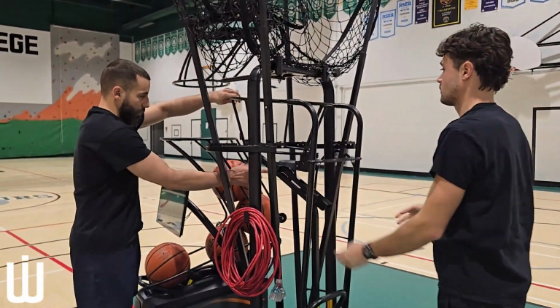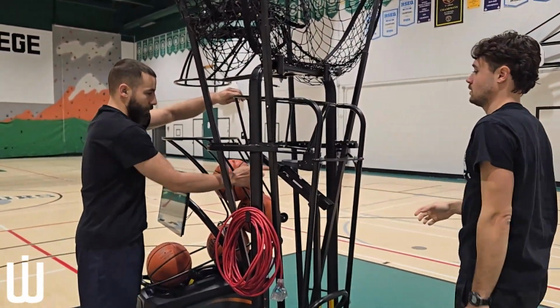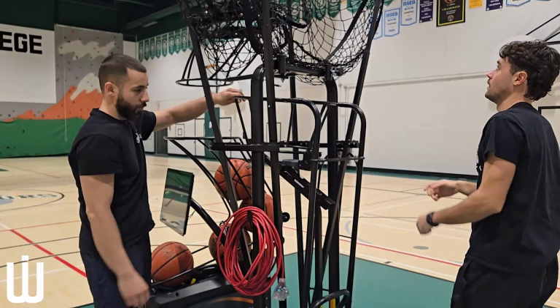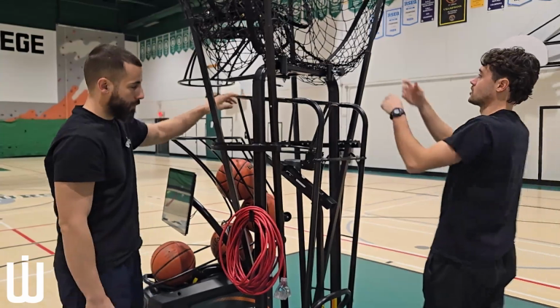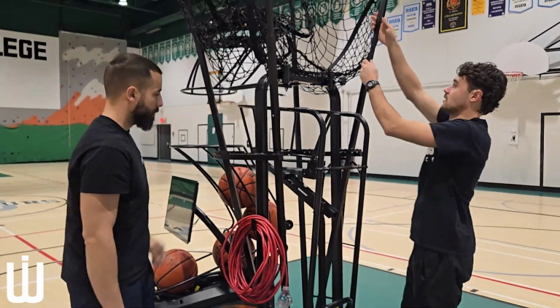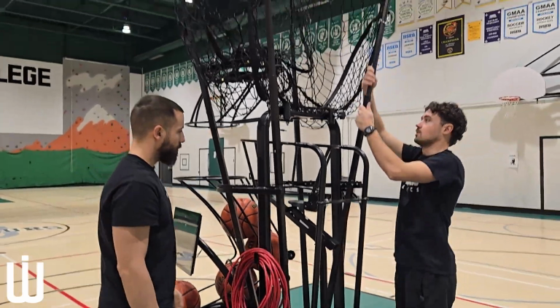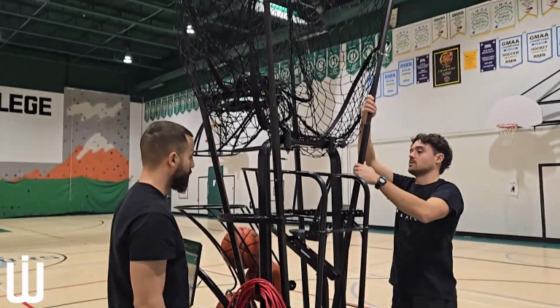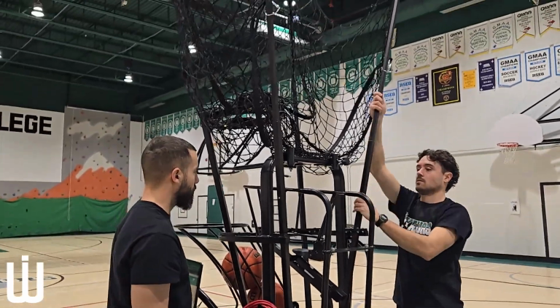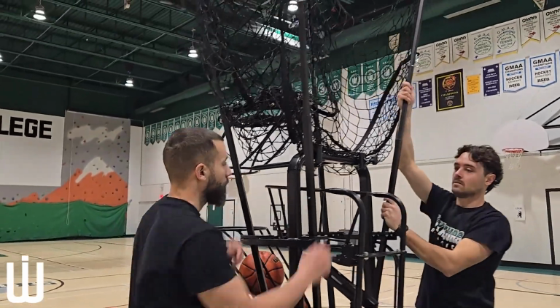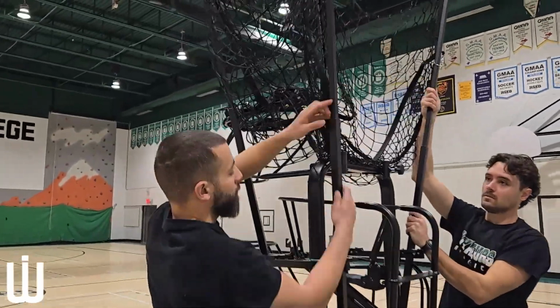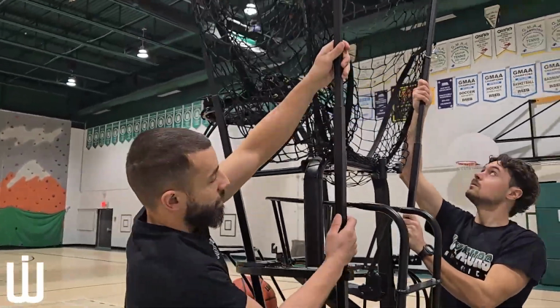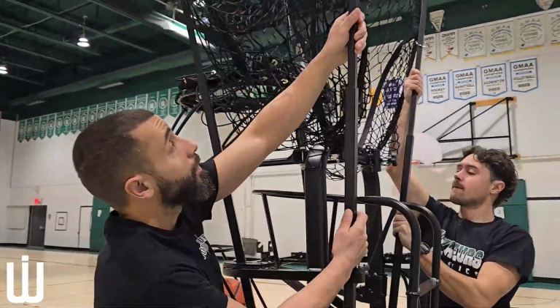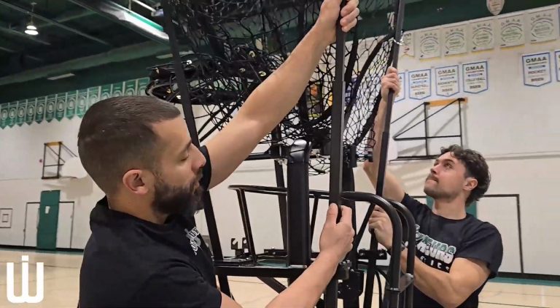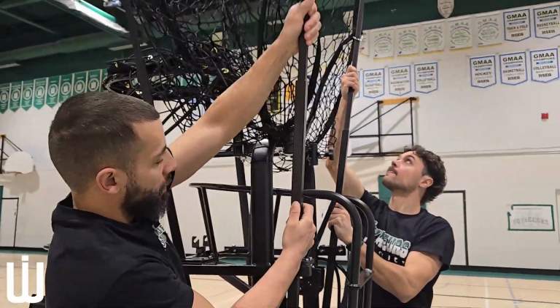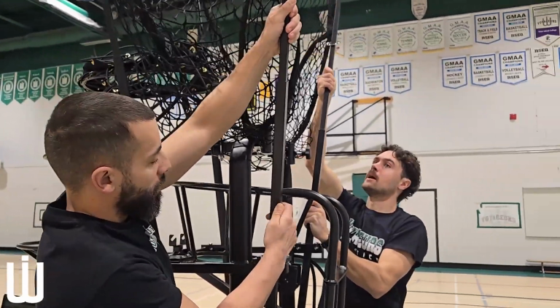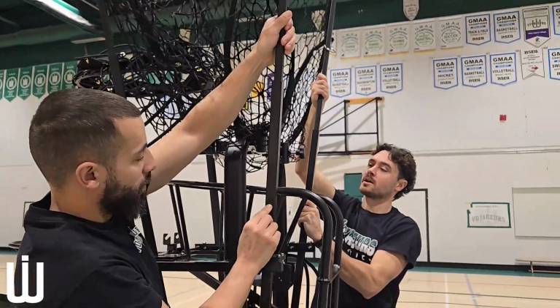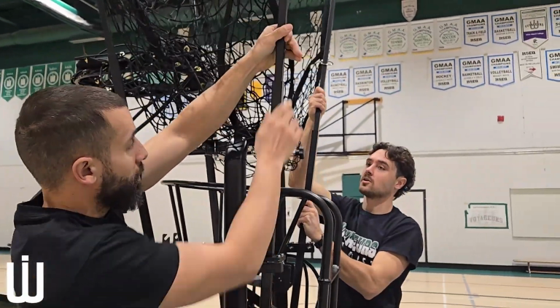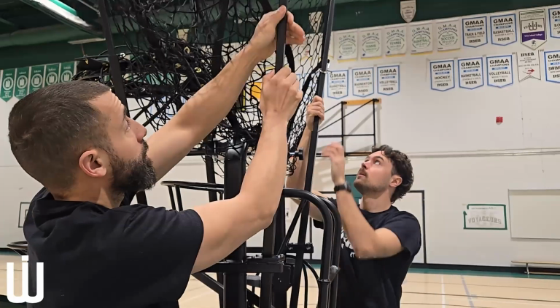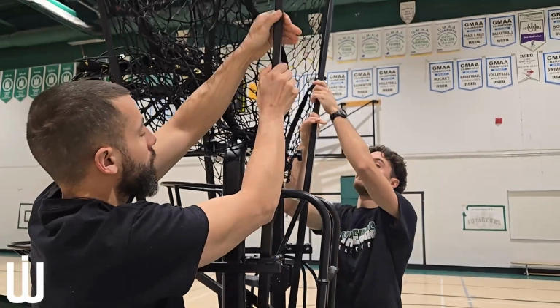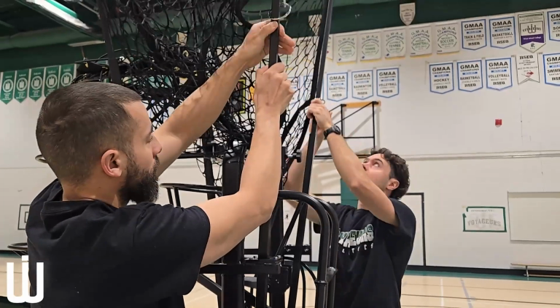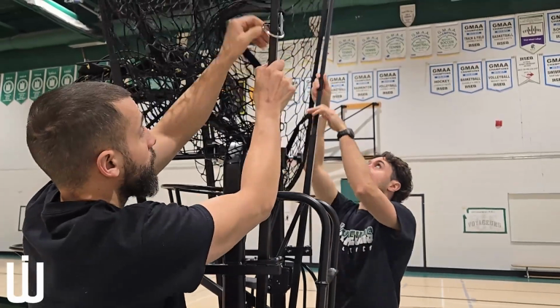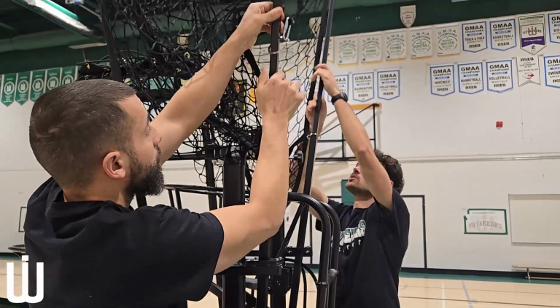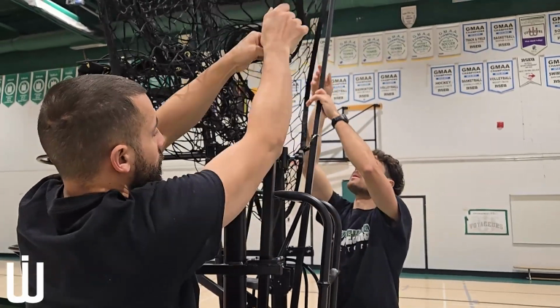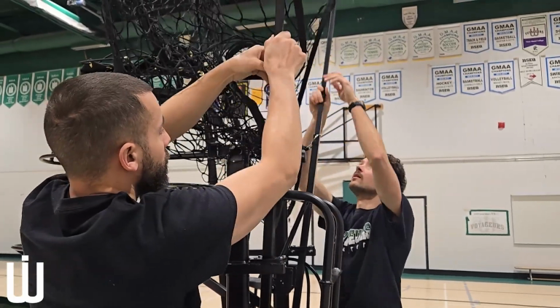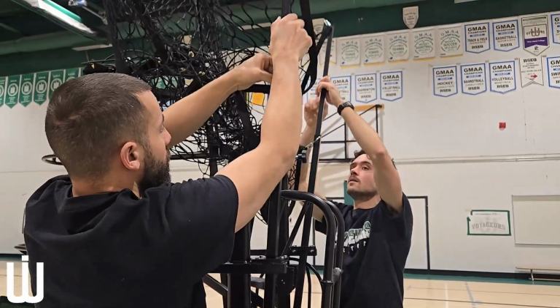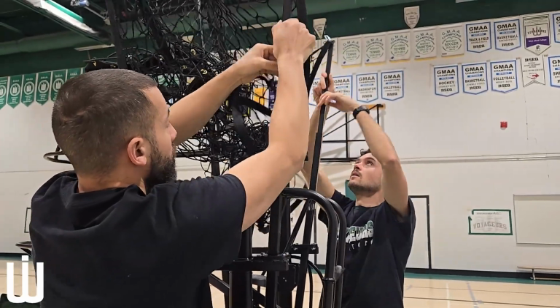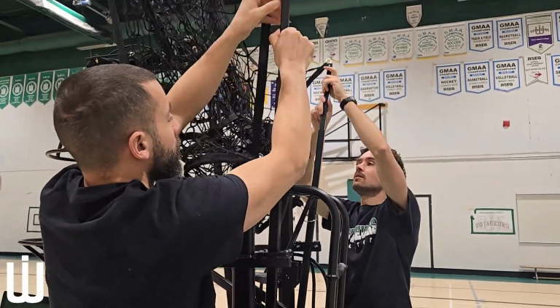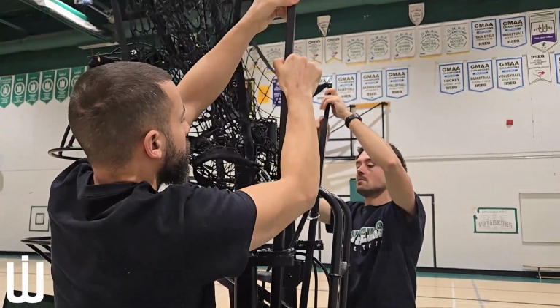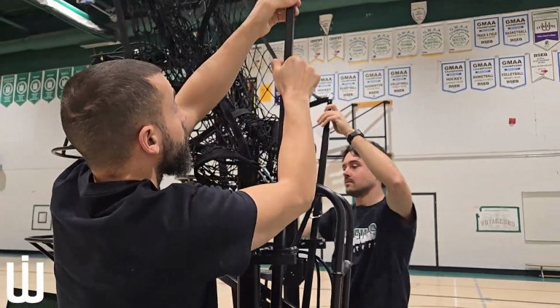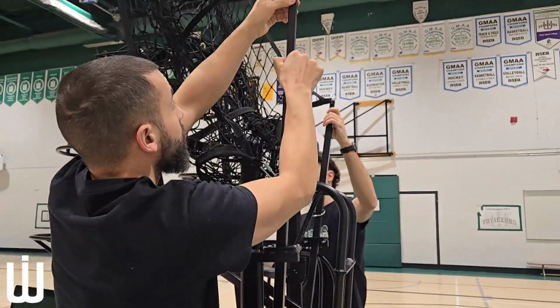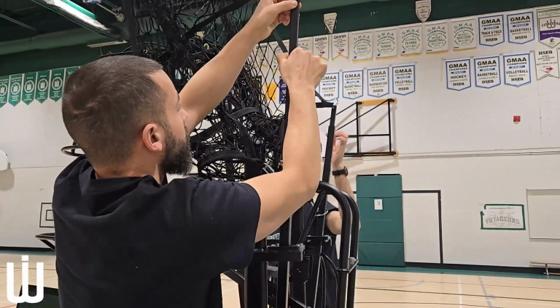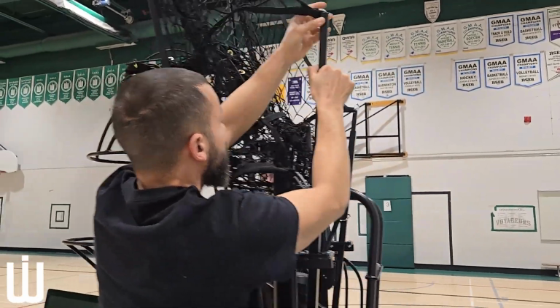Now it is time to take the poles down — unclip and retract them. This will allow for the Dr. Dish to be stored in a more compact area.